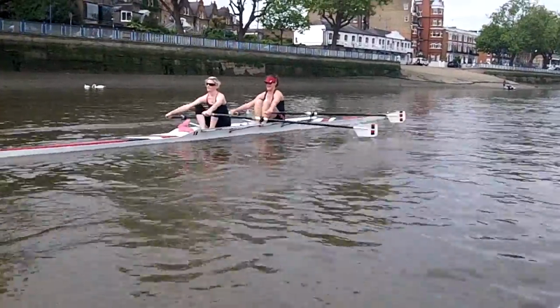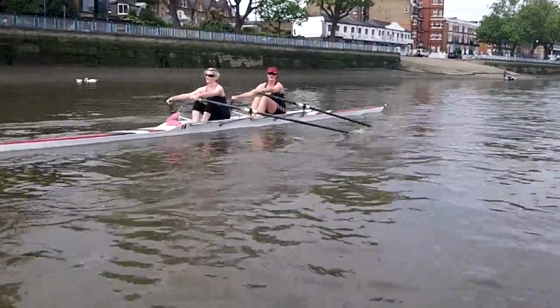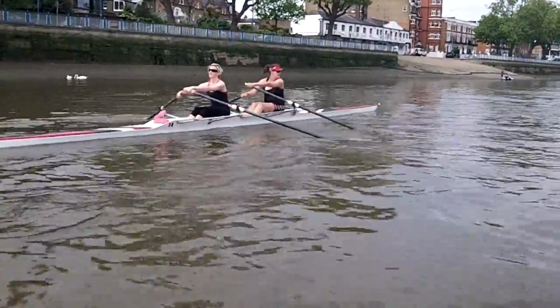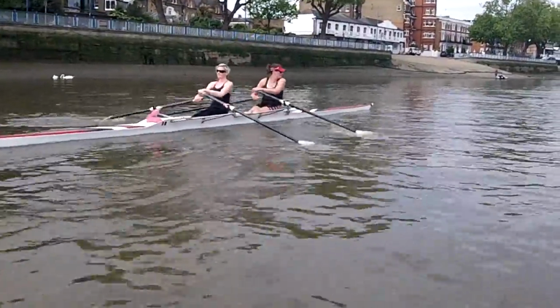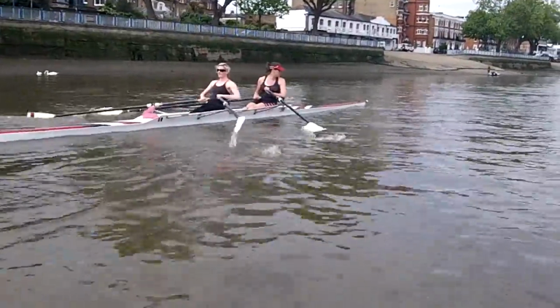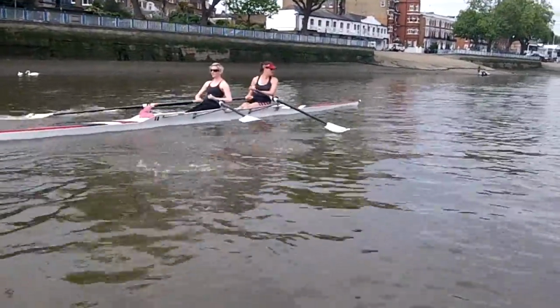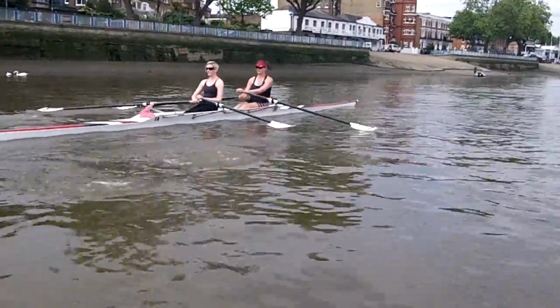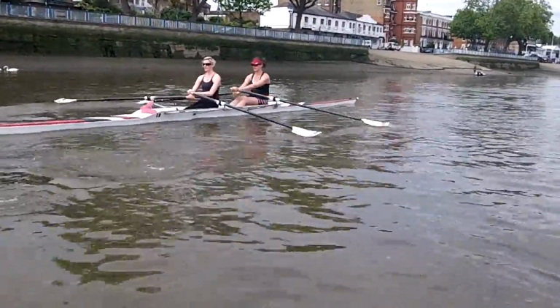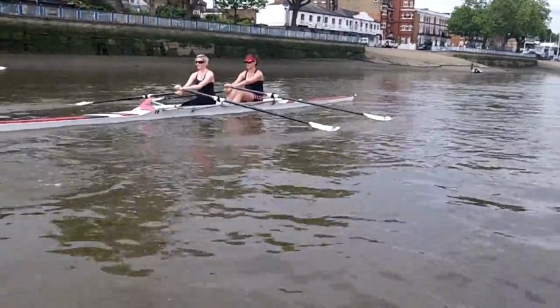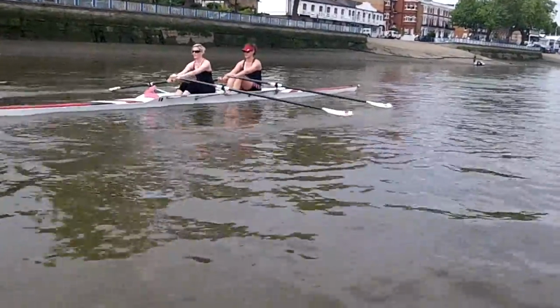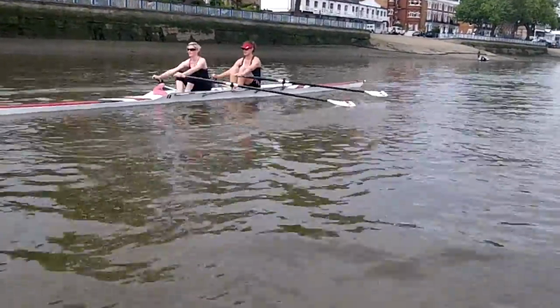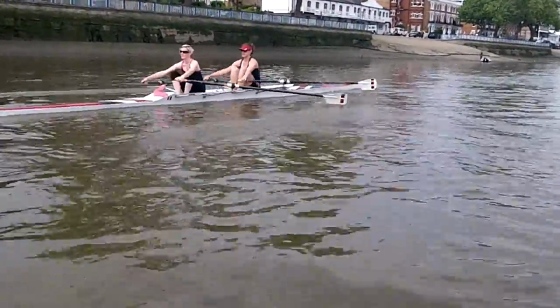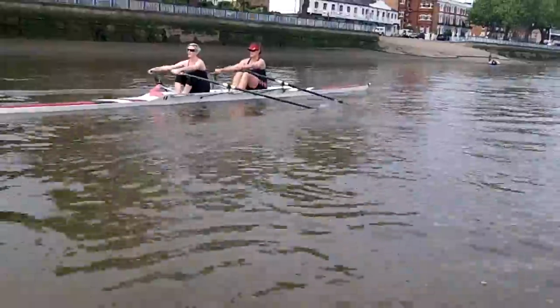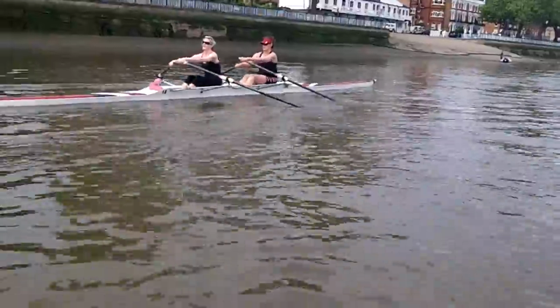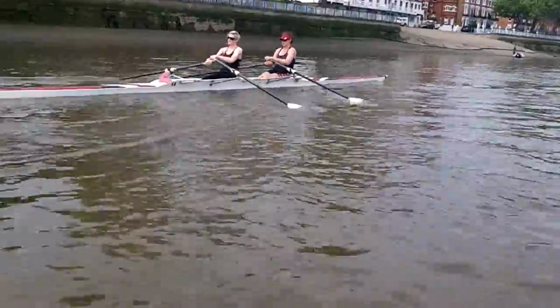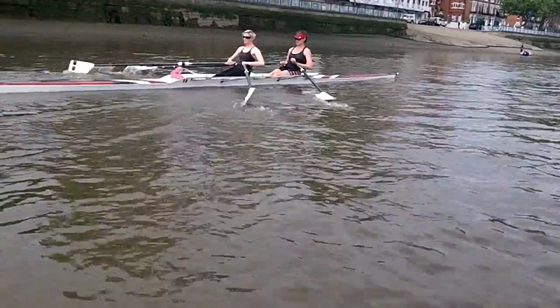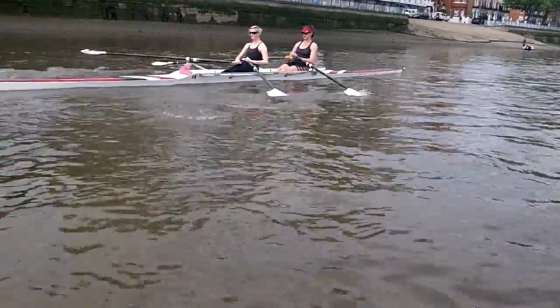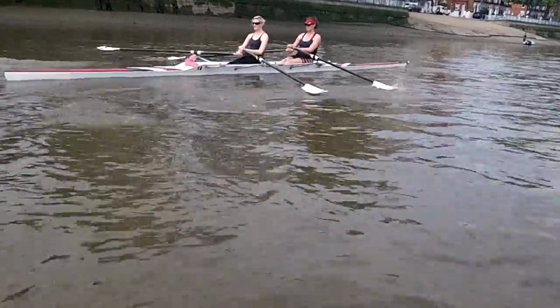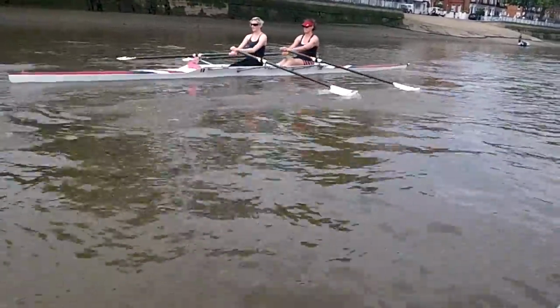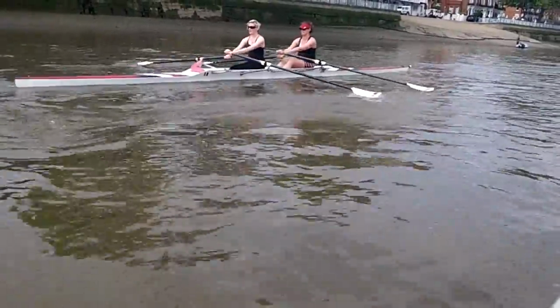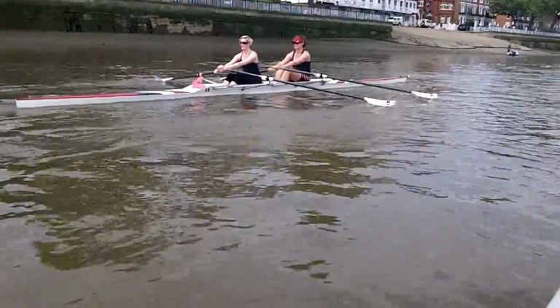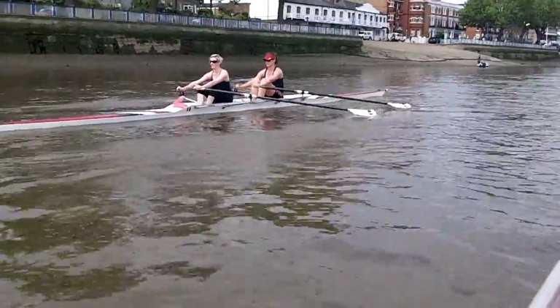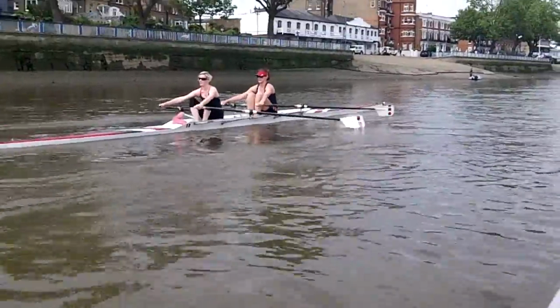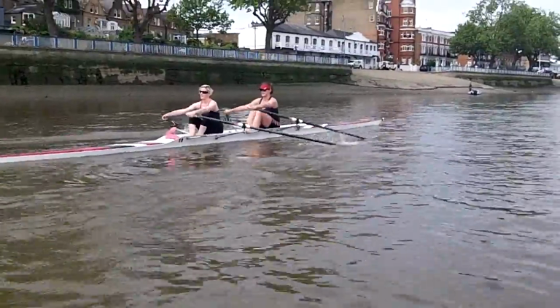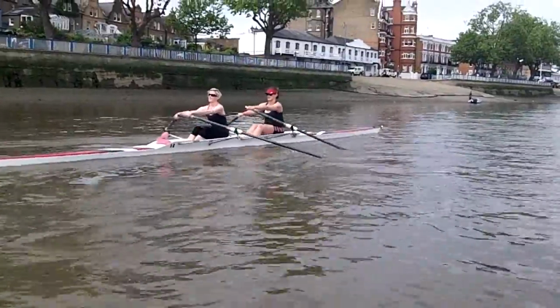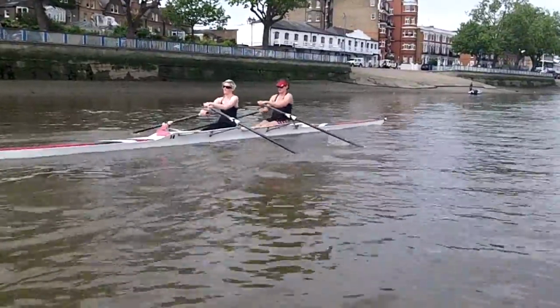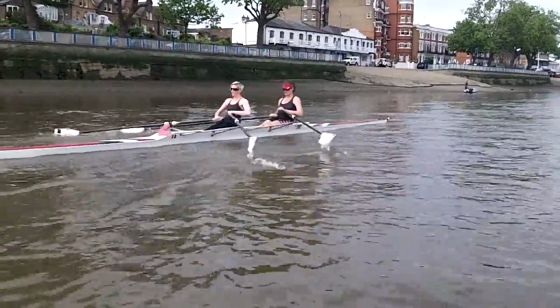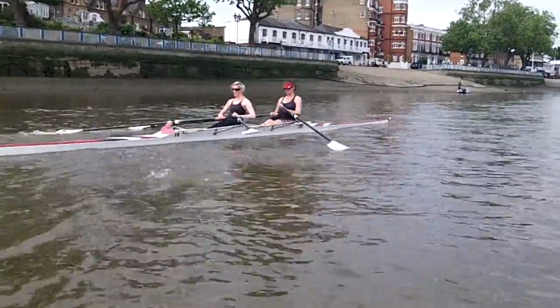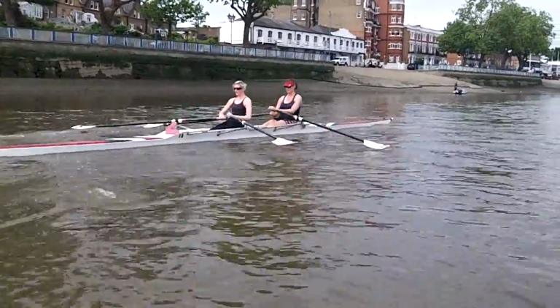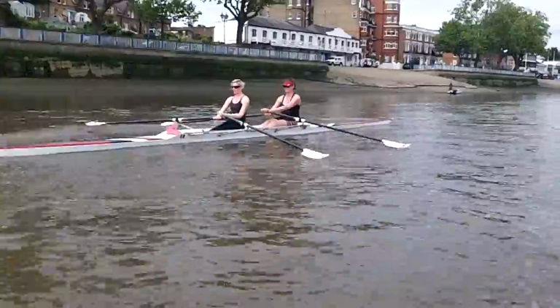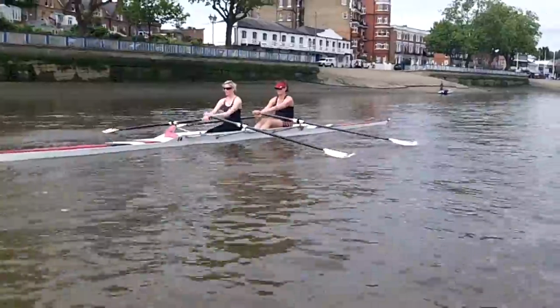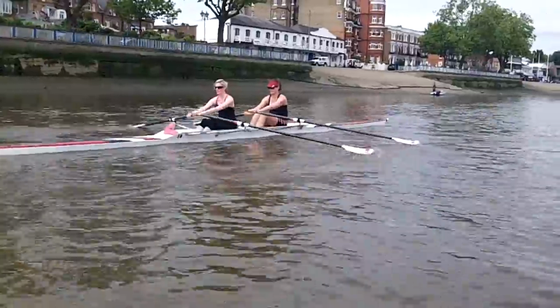Okay, that's really good. Nice blade work. Good. You're starting to get a really good grip of the water stroke. That's really good.